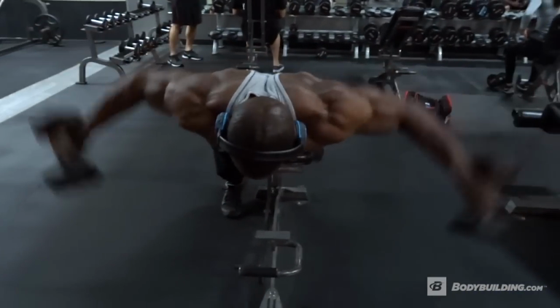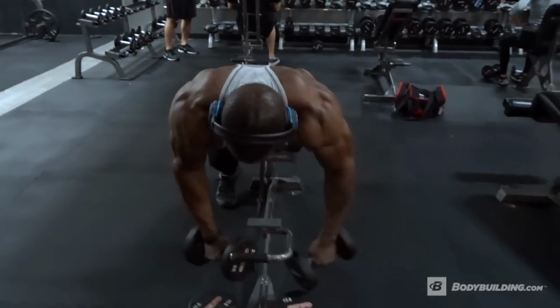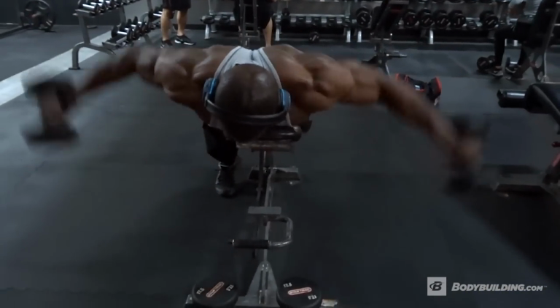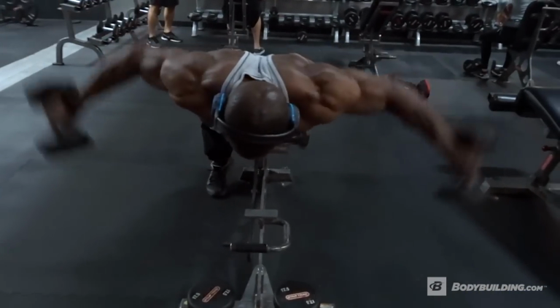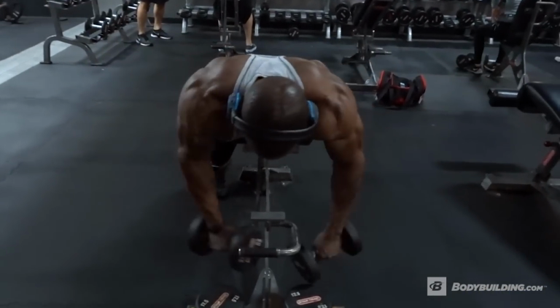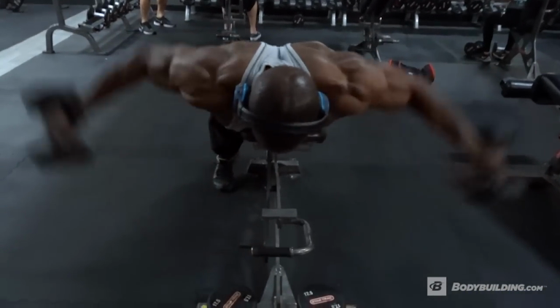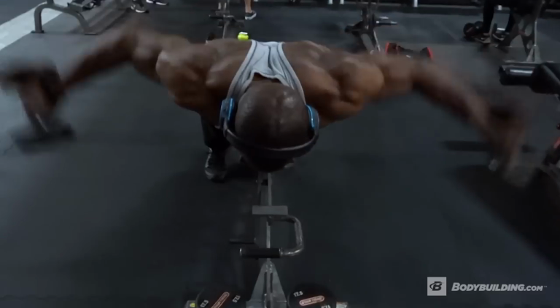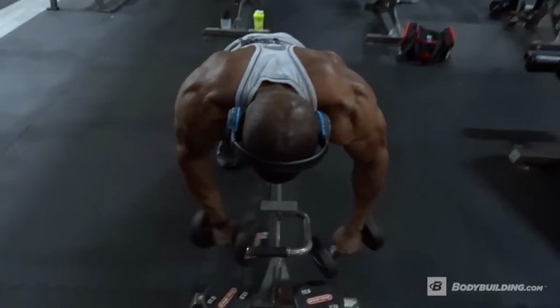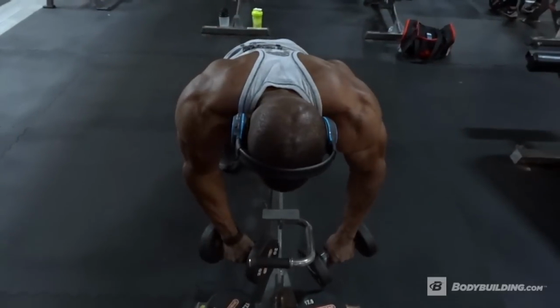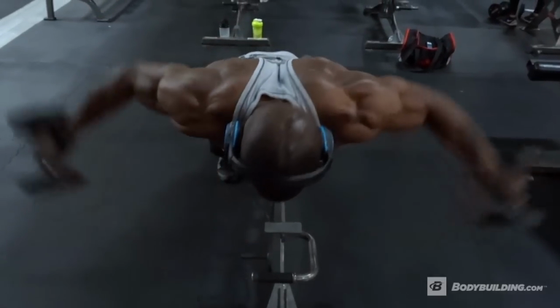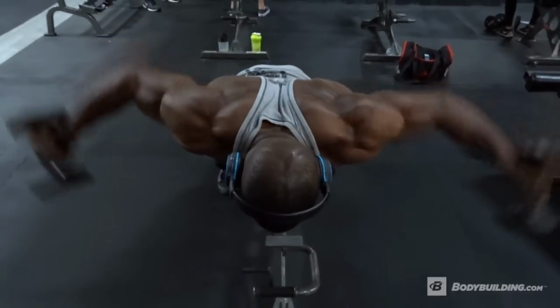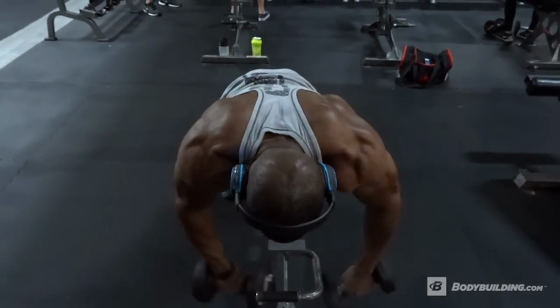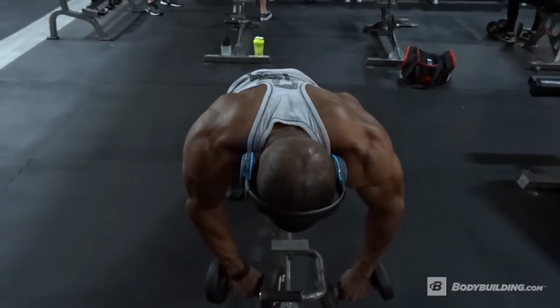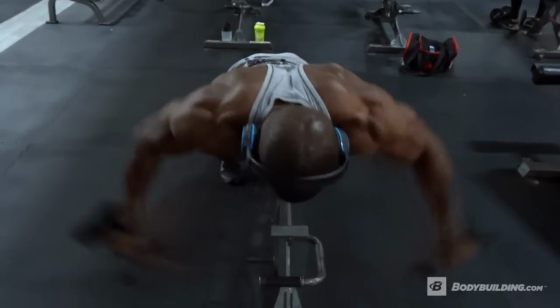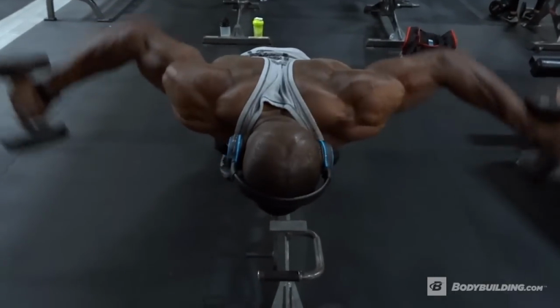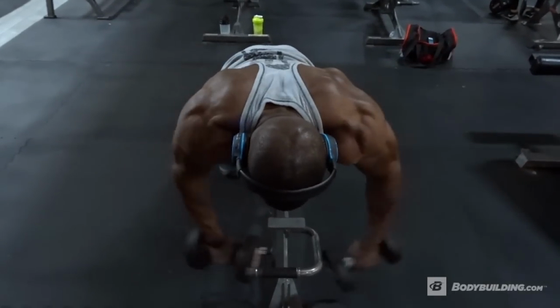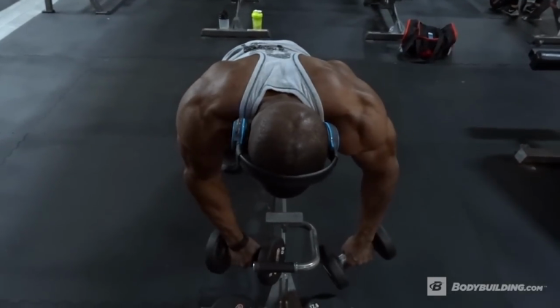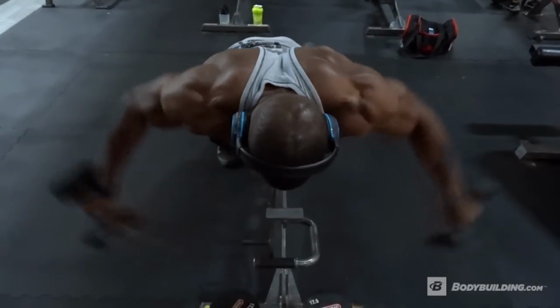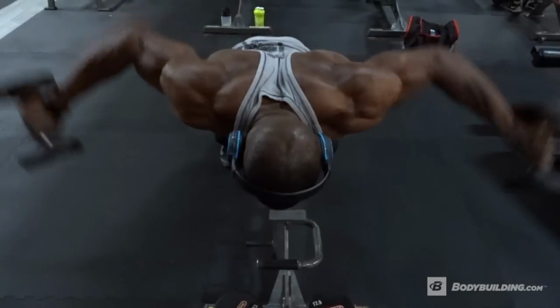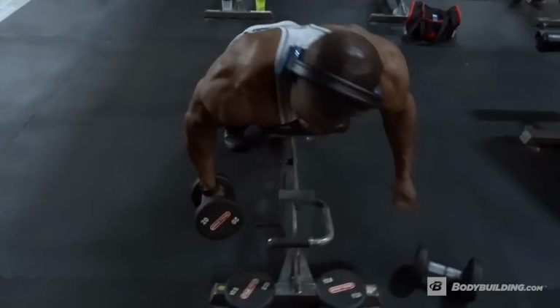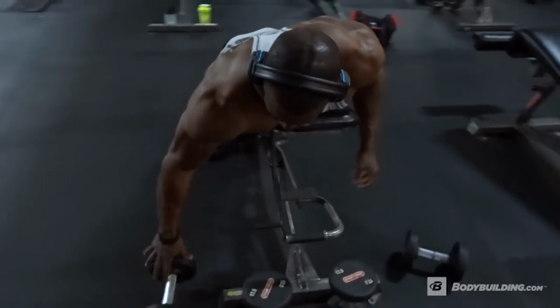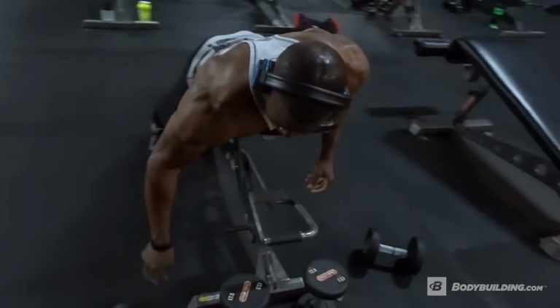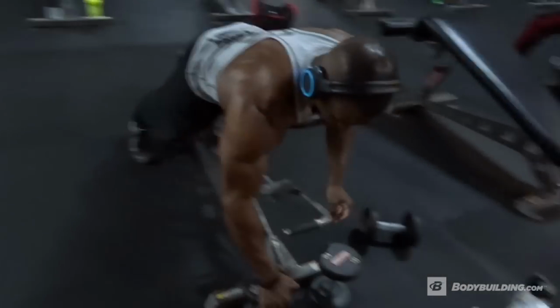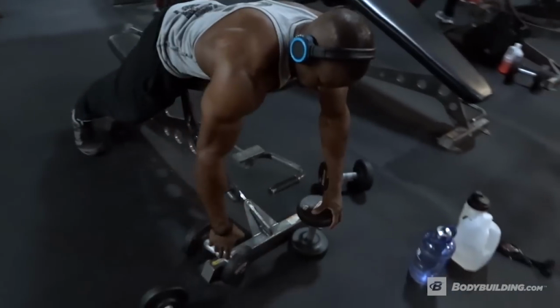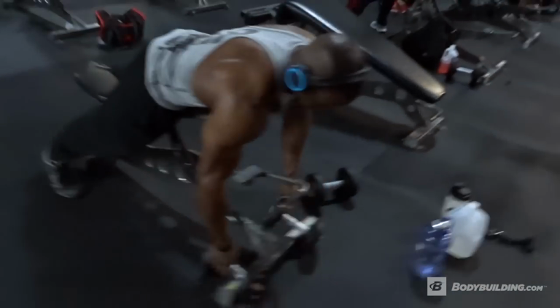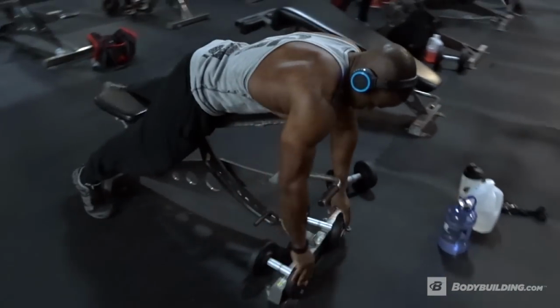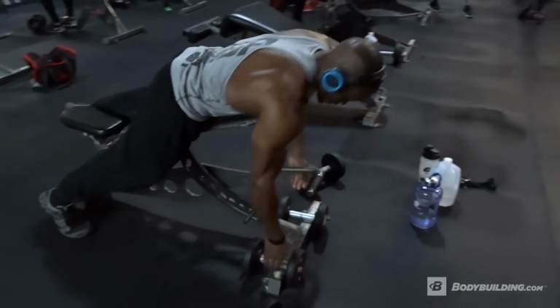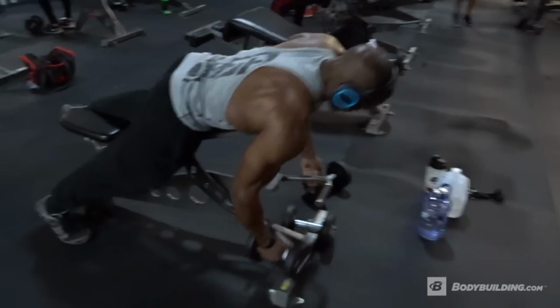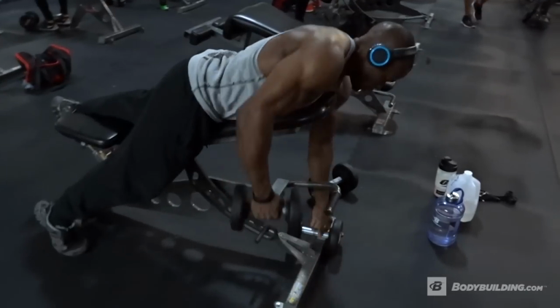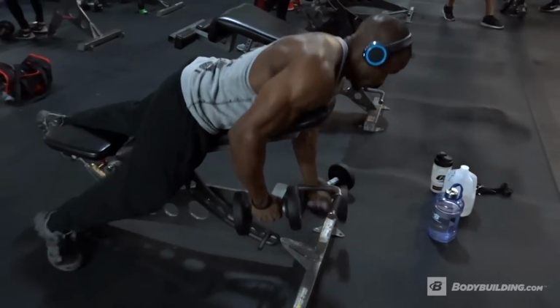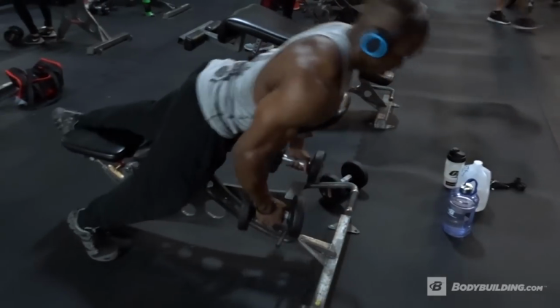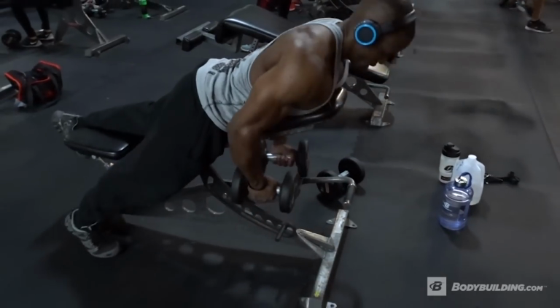Now because you're using a bench it forces you to use lighter weights, but that's okay. 66% of your delts is comprised of type 4 muscle fibers, so it responds better to medium to high-ish reps. Not saying that you should never go heavy, but it just responds better.